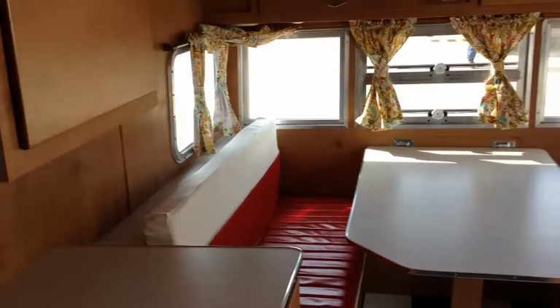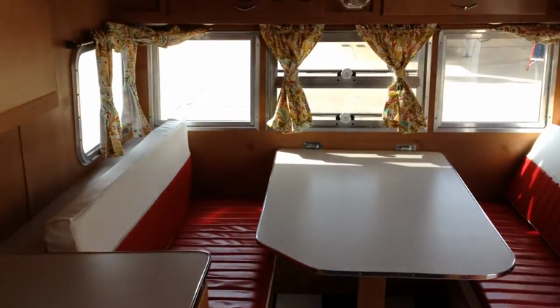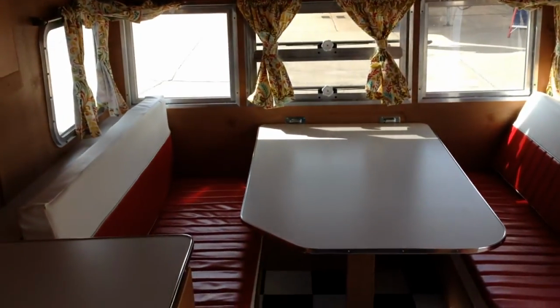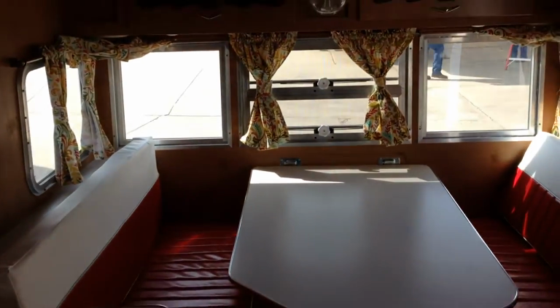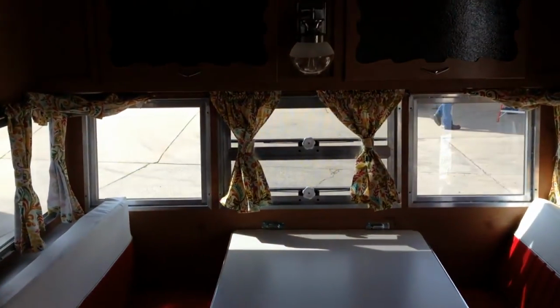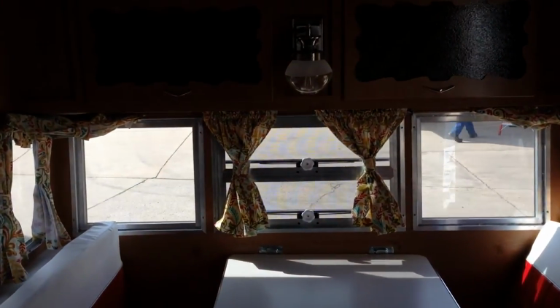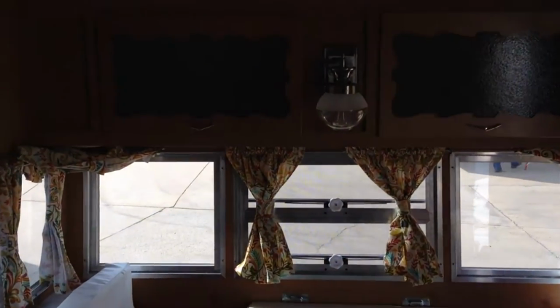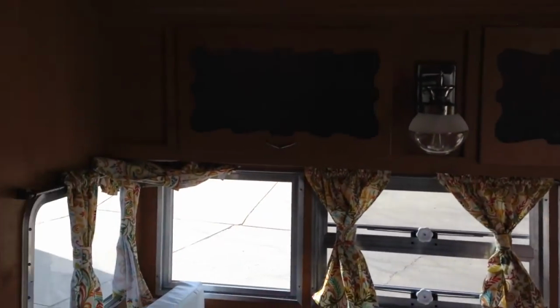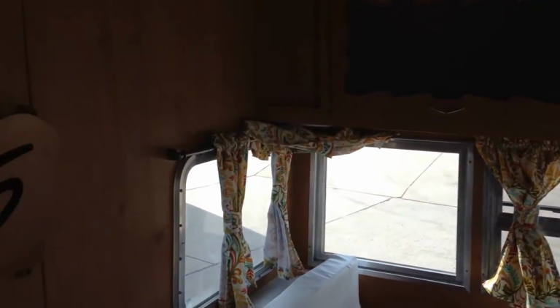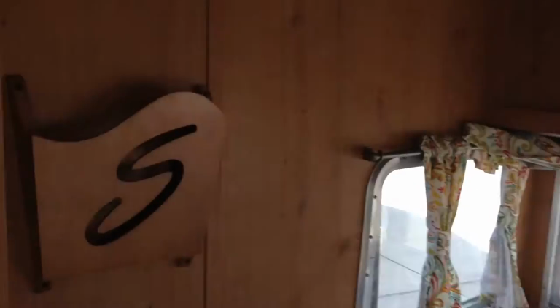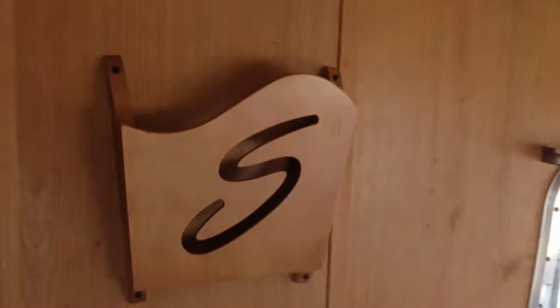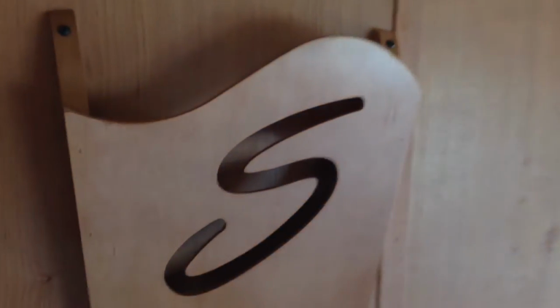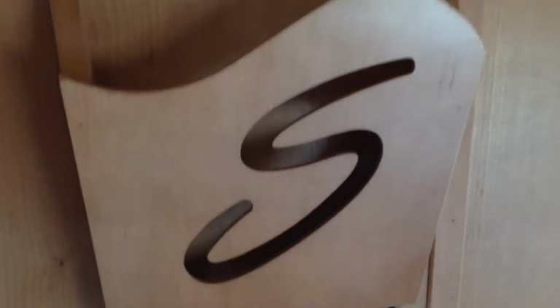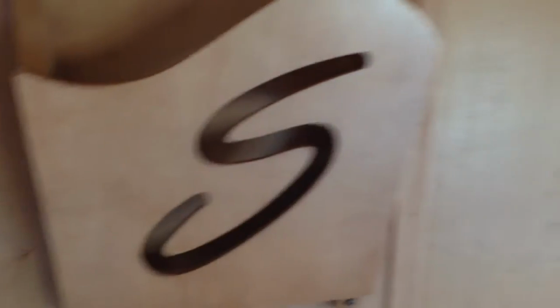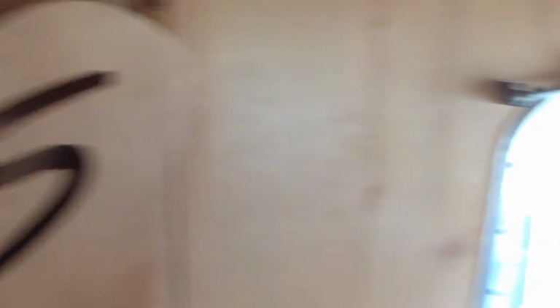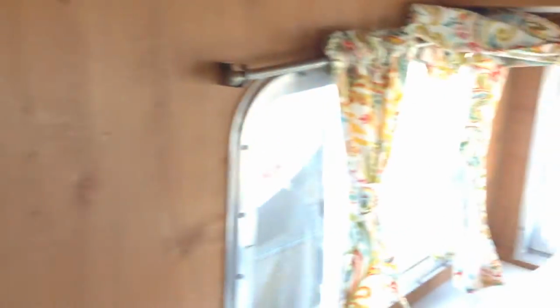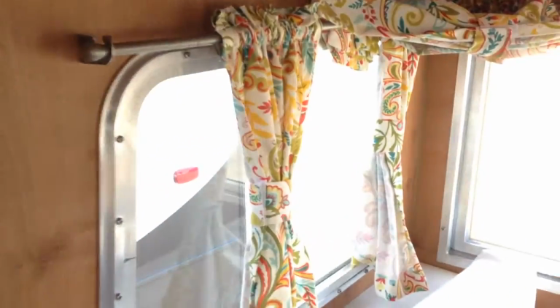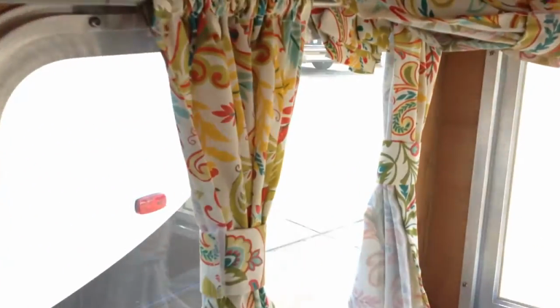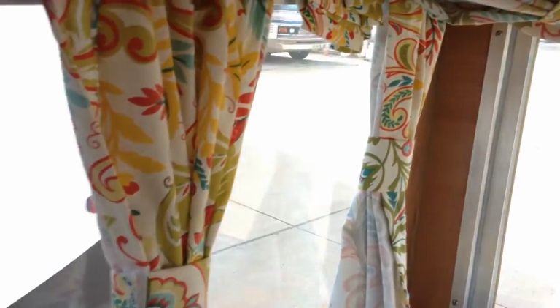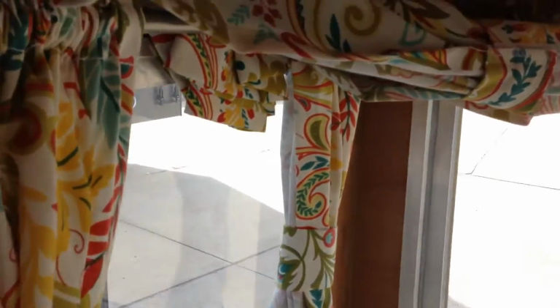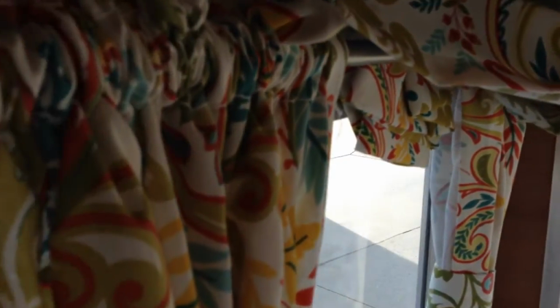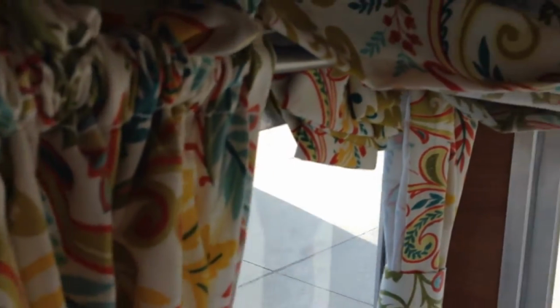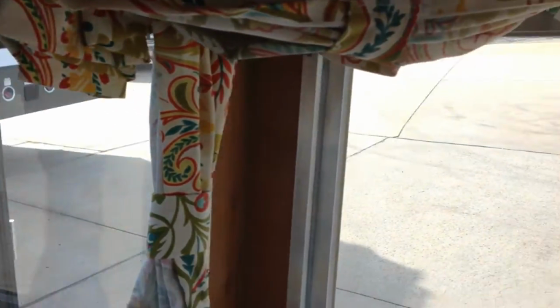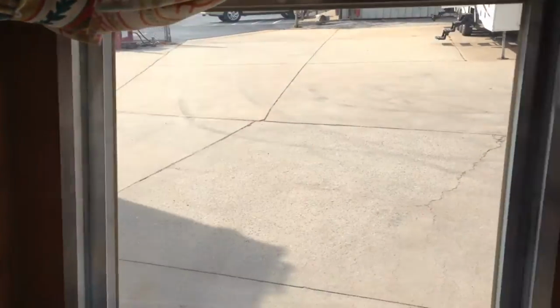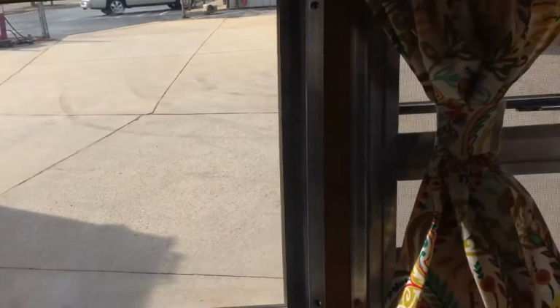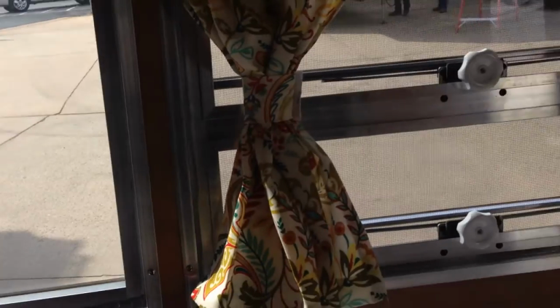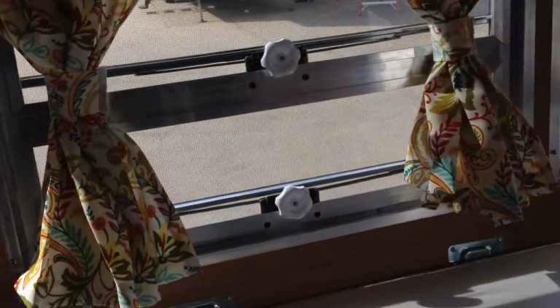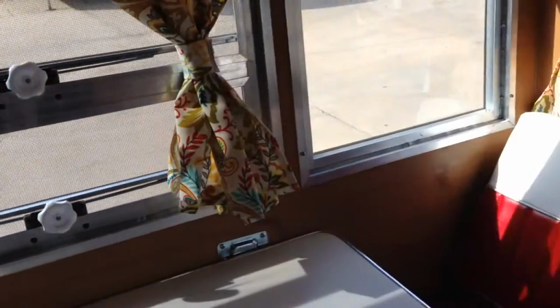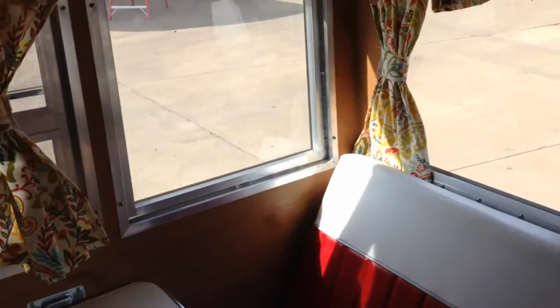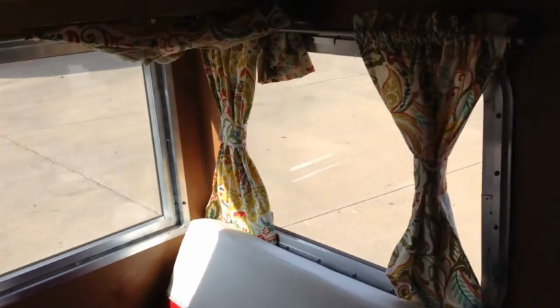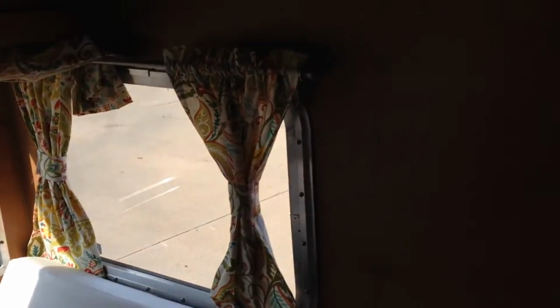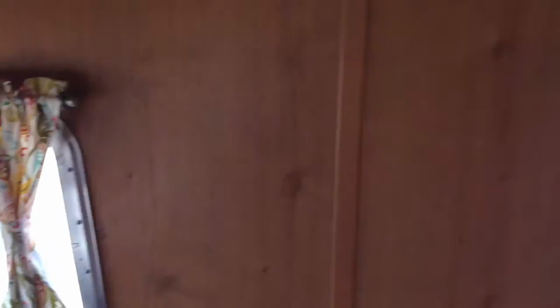It only weighs 2,000 pounds. It looks like a nice place to put your magazines. Look at the curtains — I mean, this is awesome, guys. Lots of windows. This will be a fun trailer.